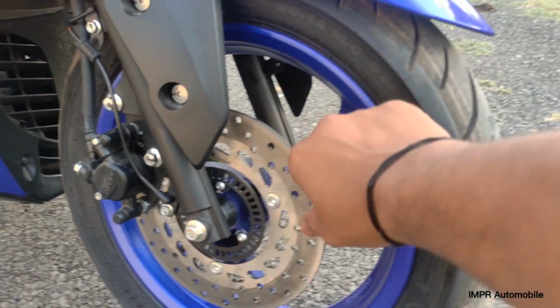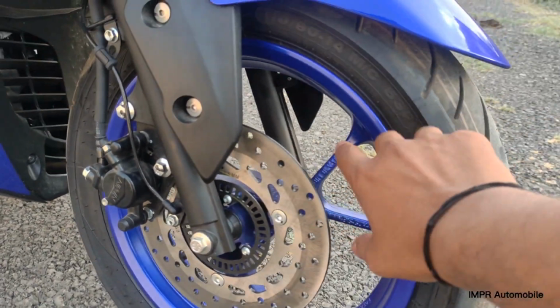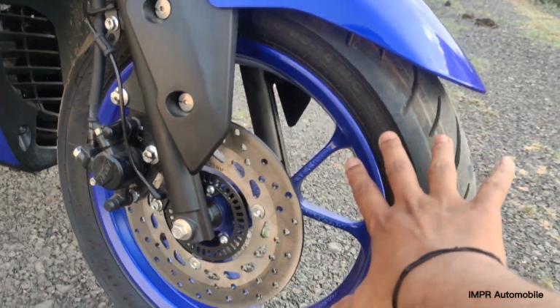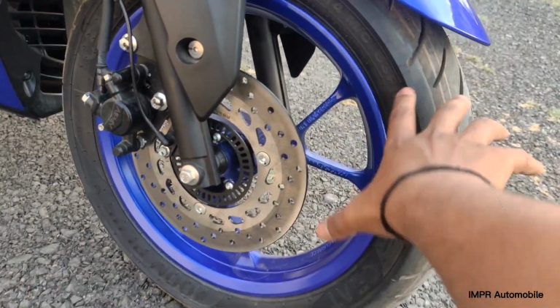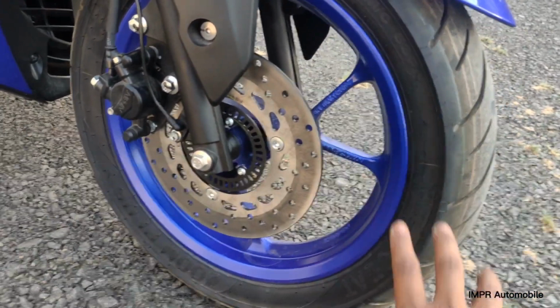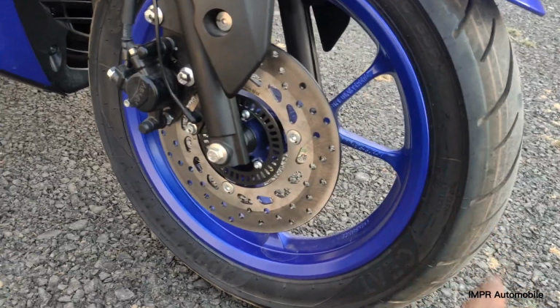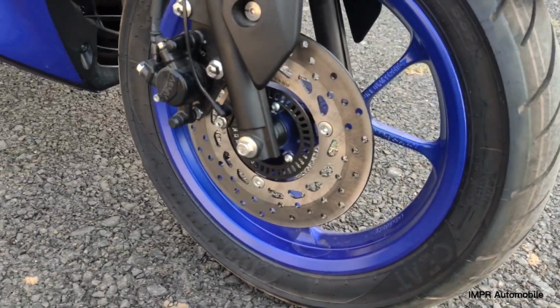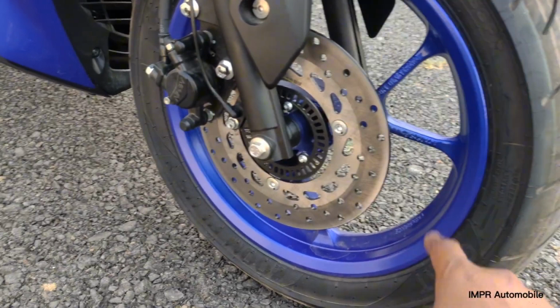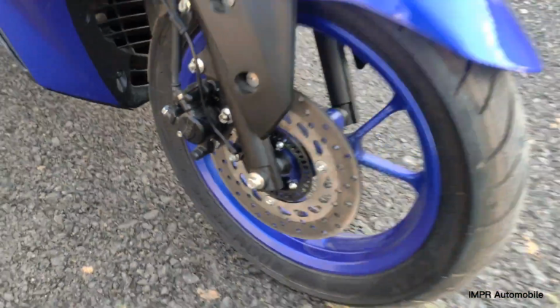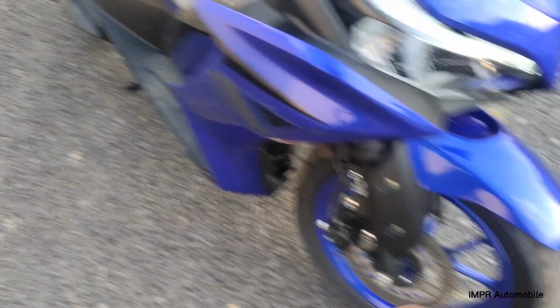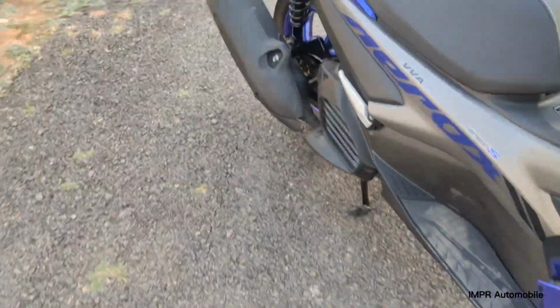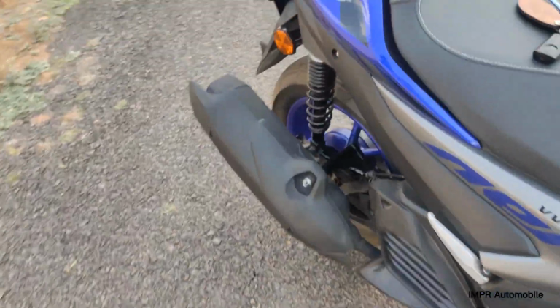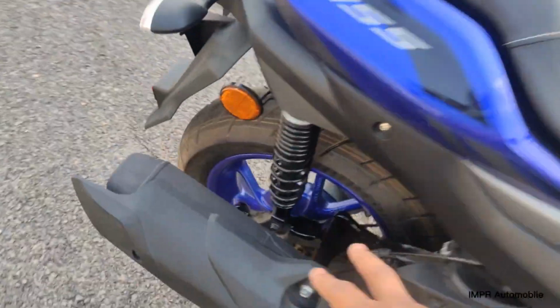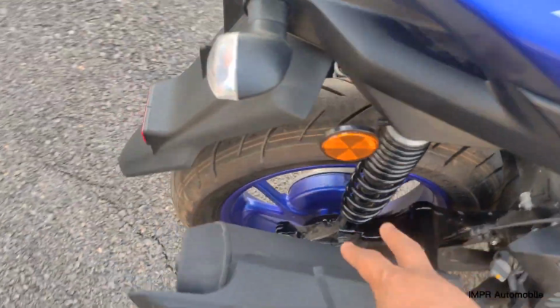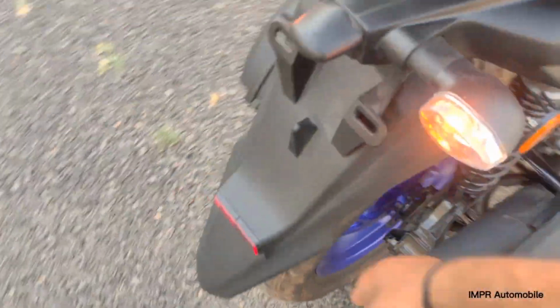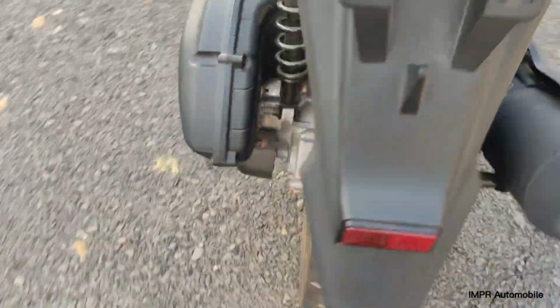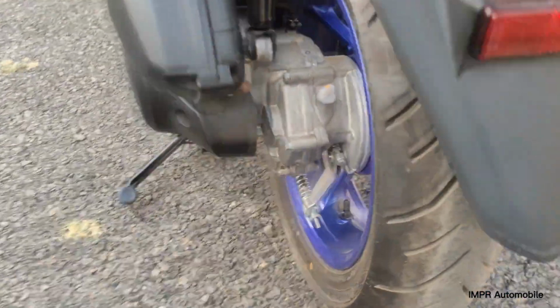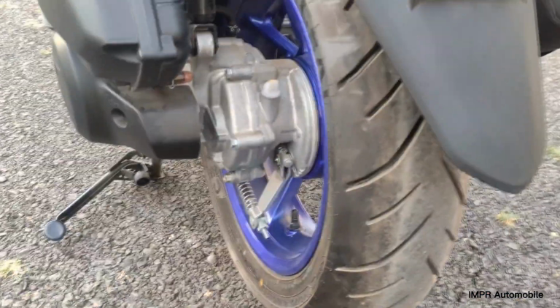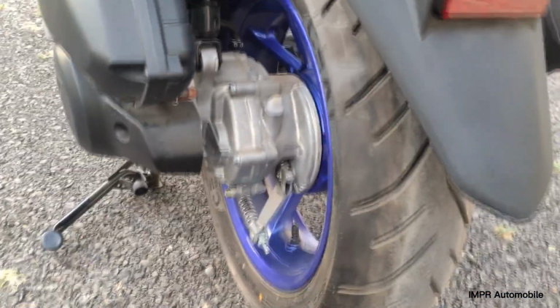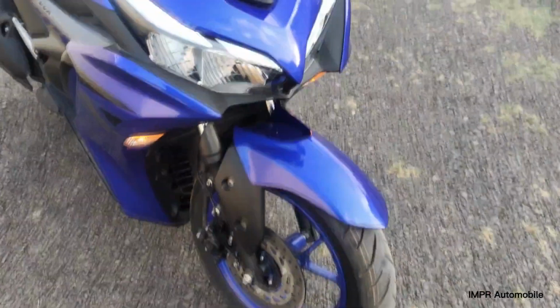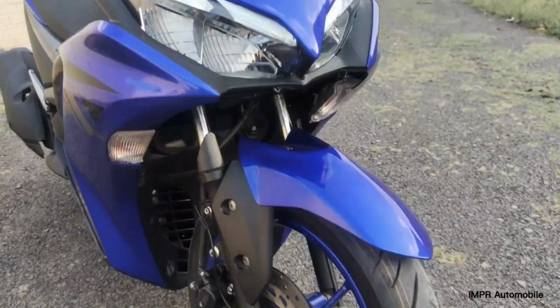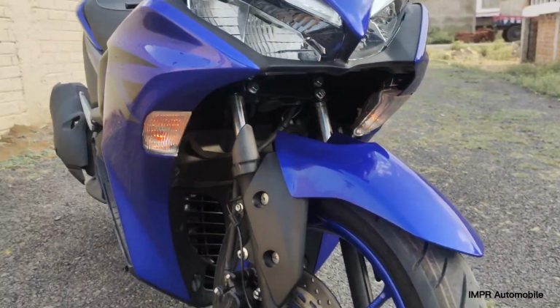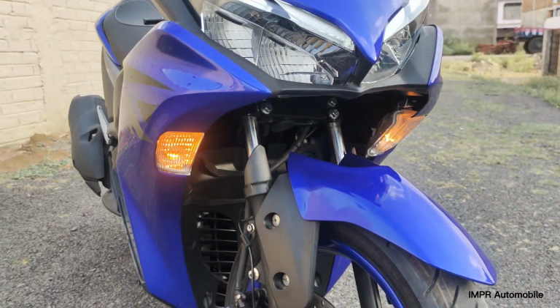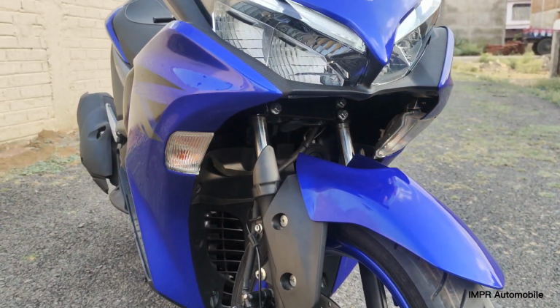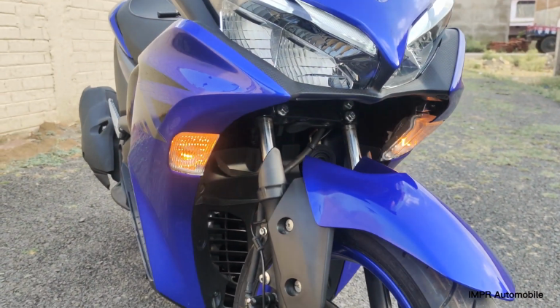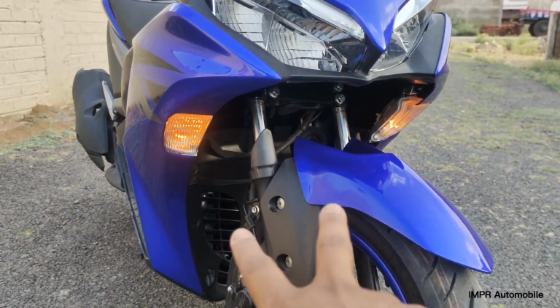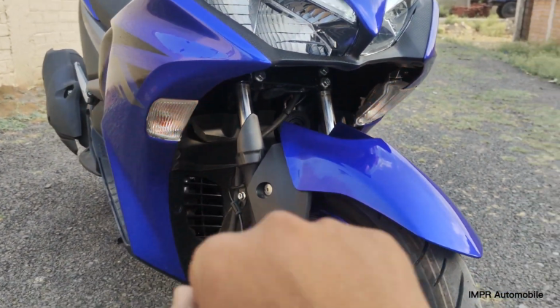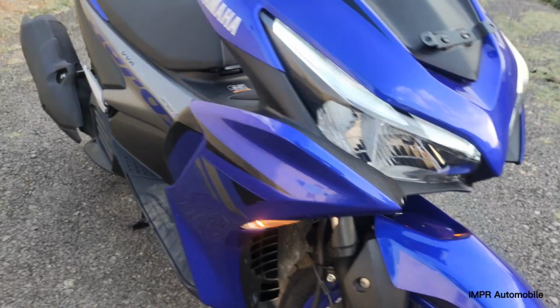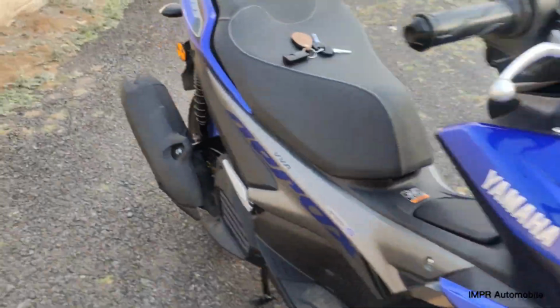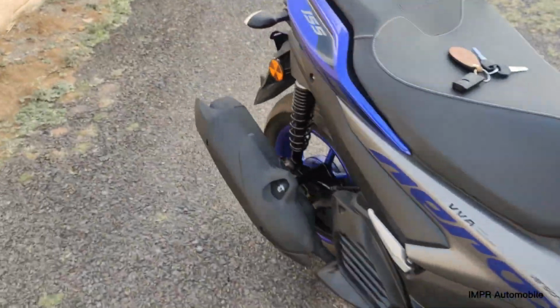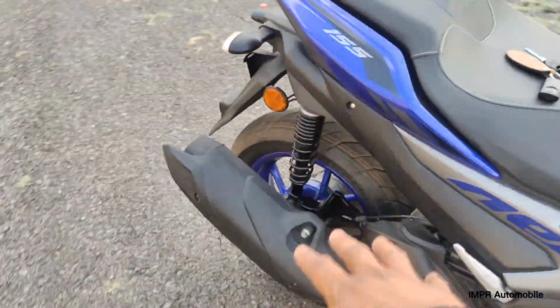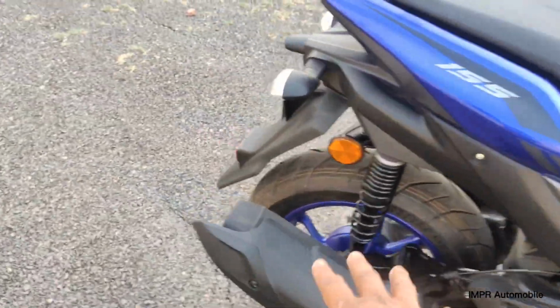The tire size is 110/80R 14 inches. It has alloy wheels, and you get disc brakes at the front and drum brakes at the rear. The front and rear suspension setup is also worth noting.